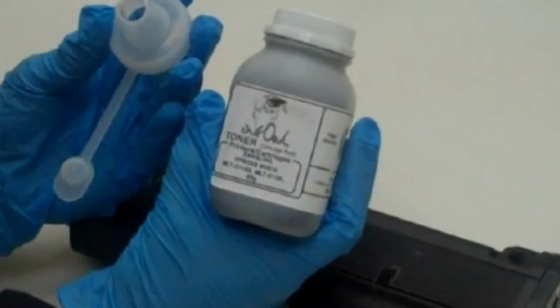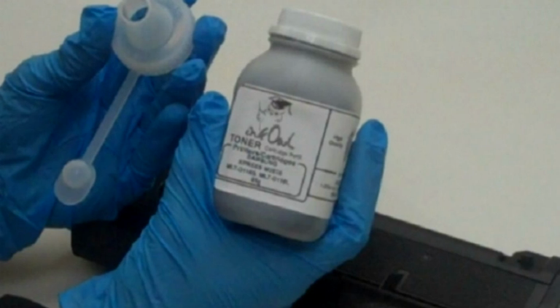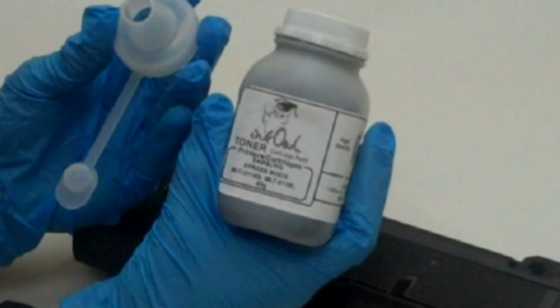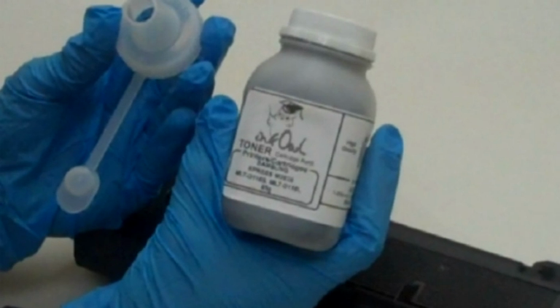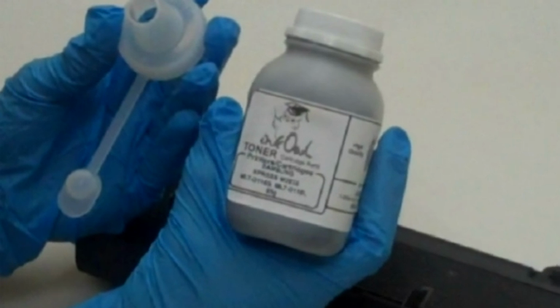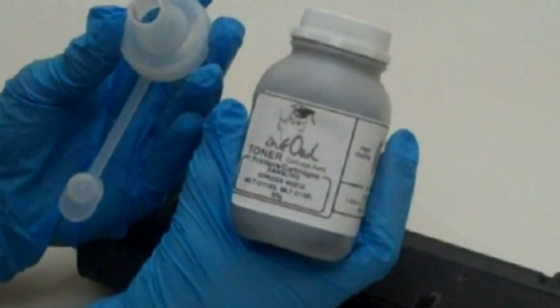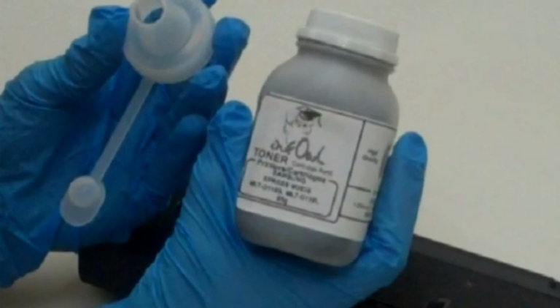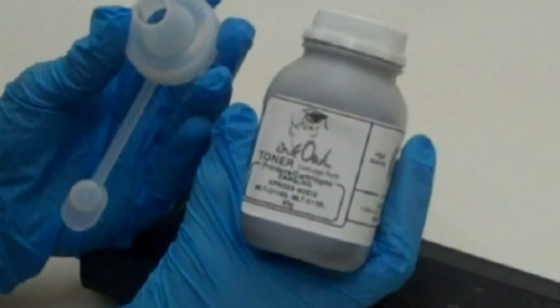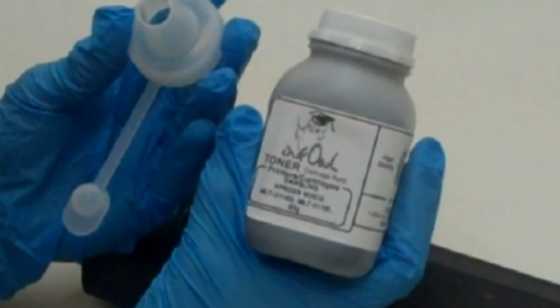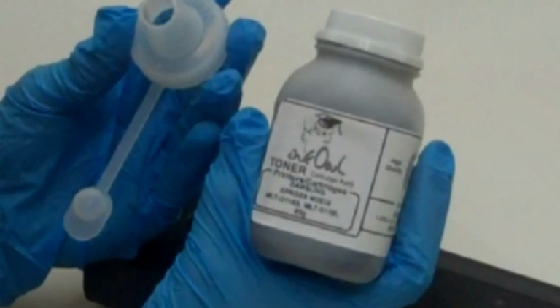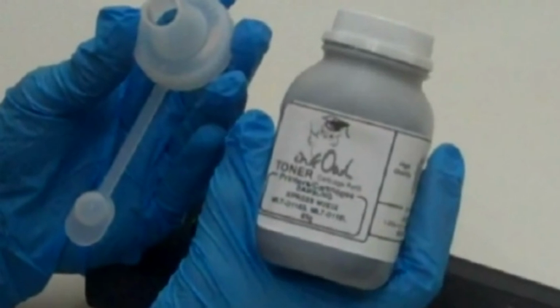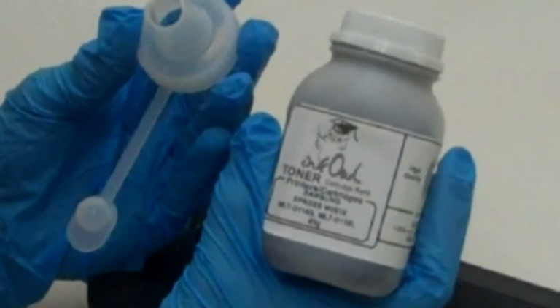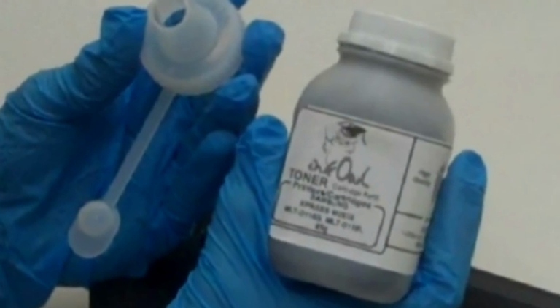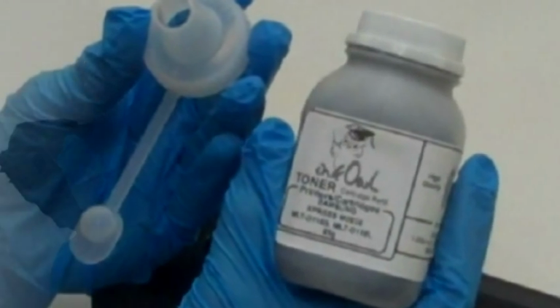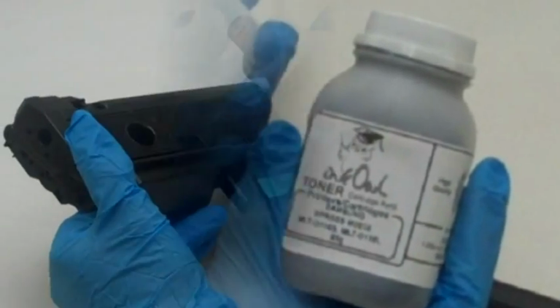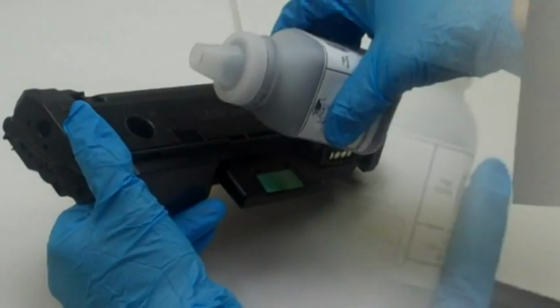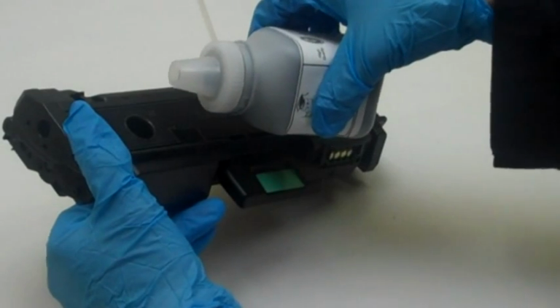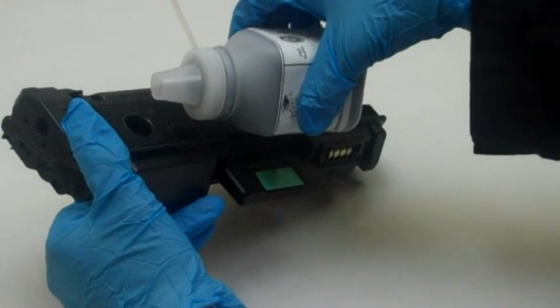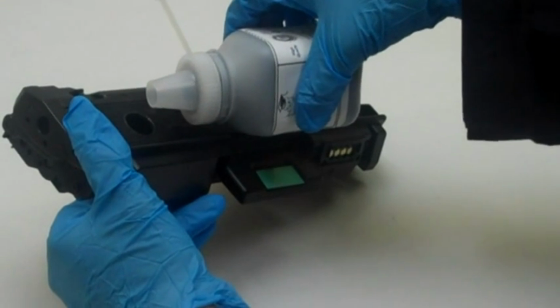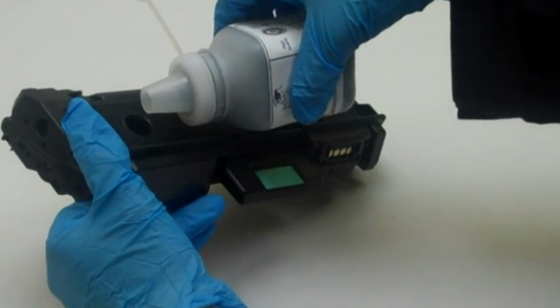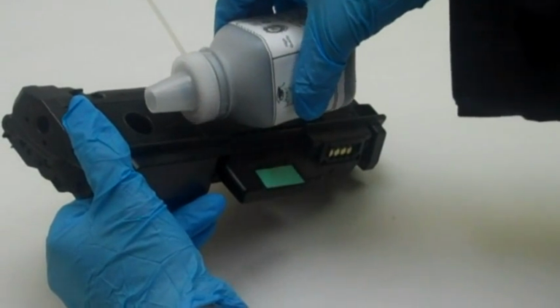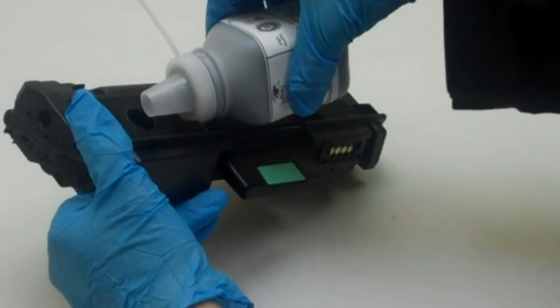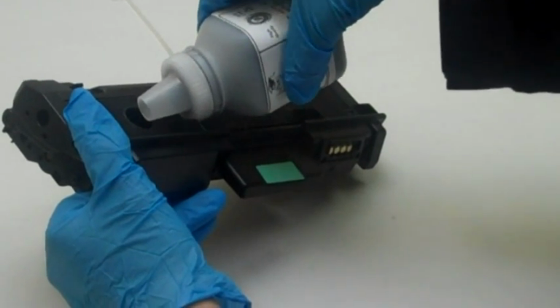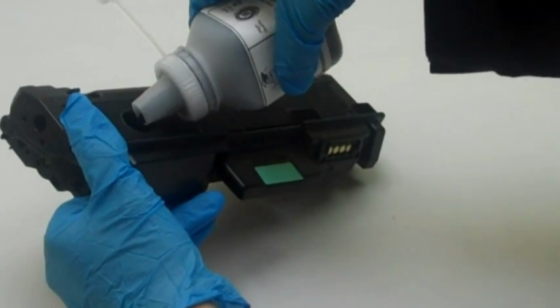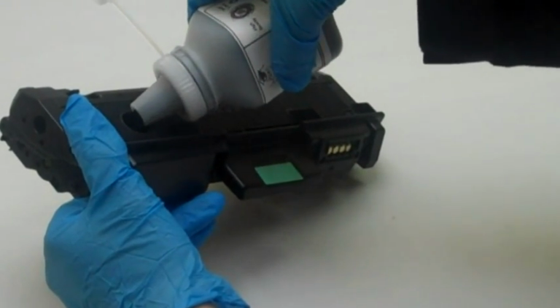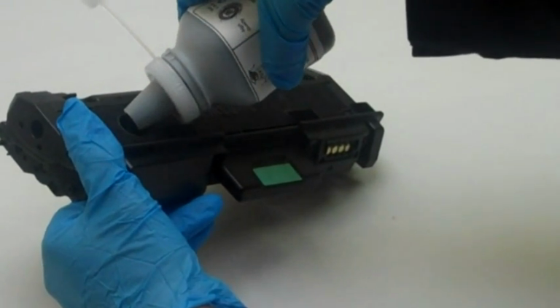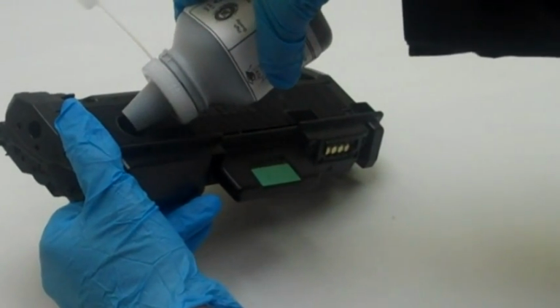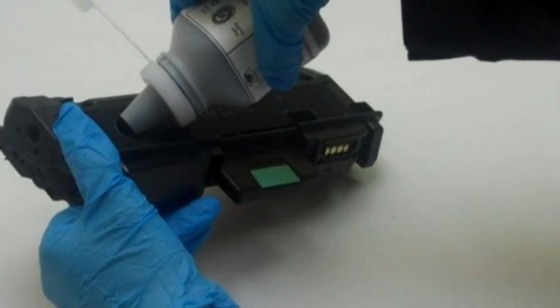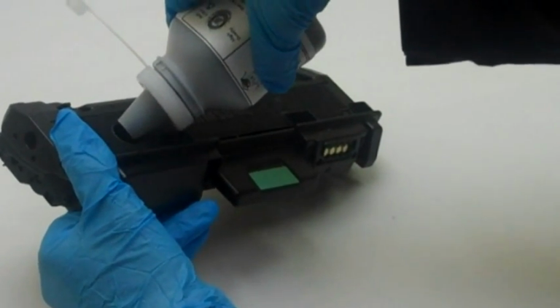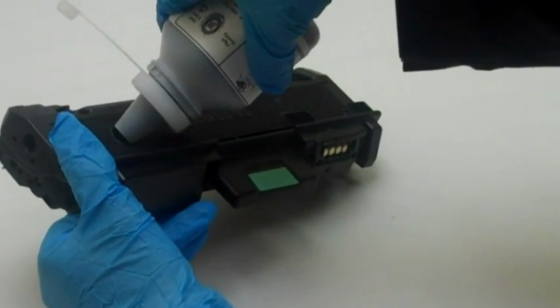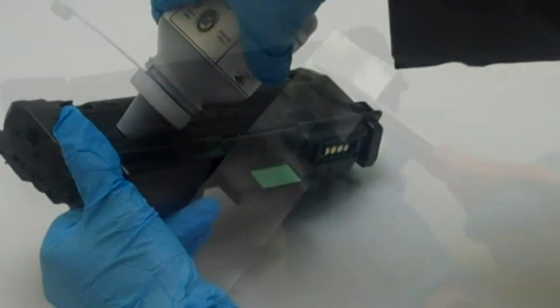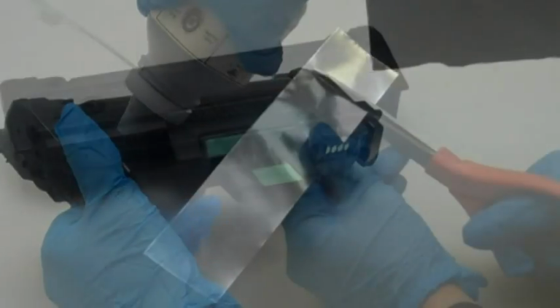Here is a bottle of InkOwl's high quality Samsung 116 black toner. Step 3: gently pour the whole bottle right into the cartridge.